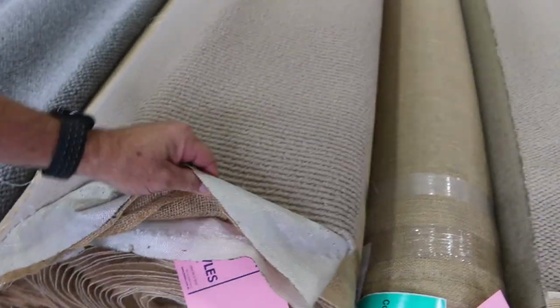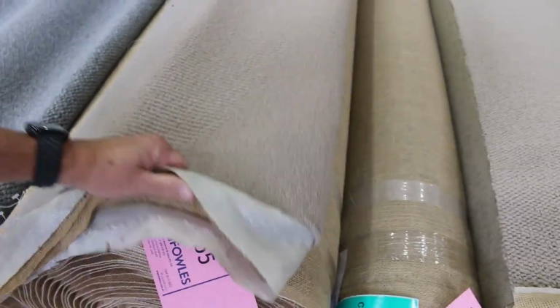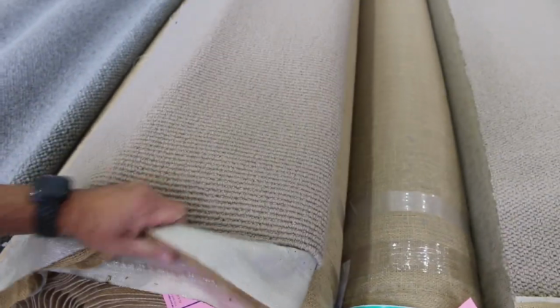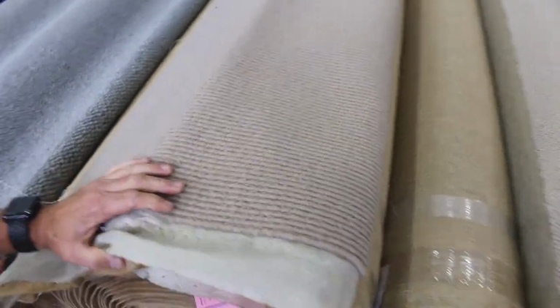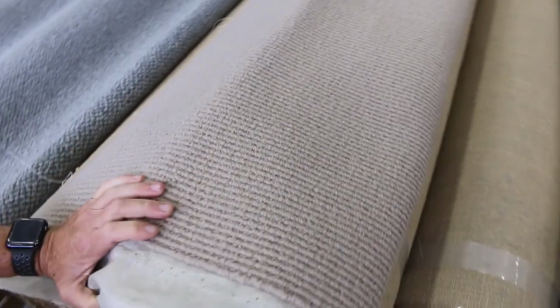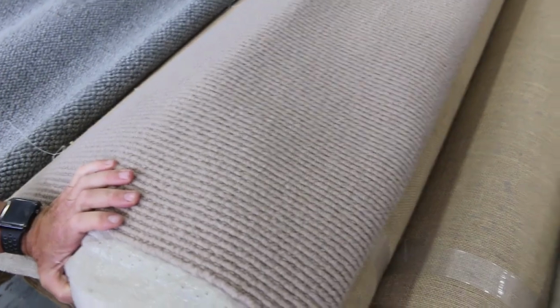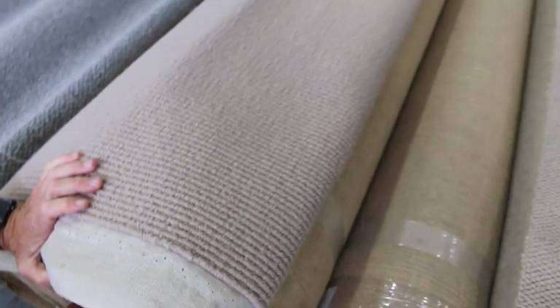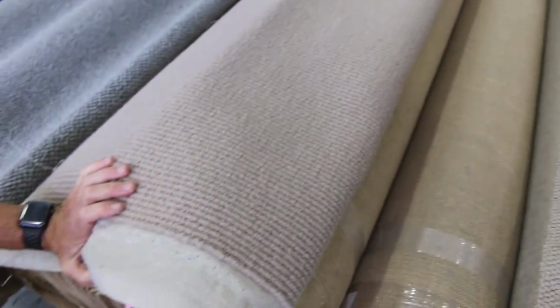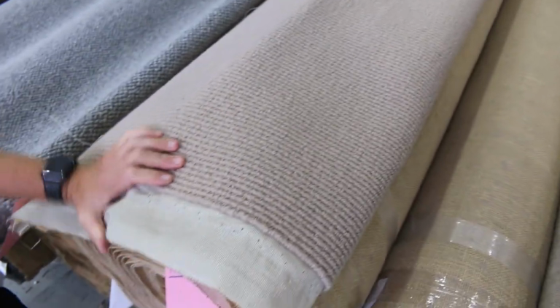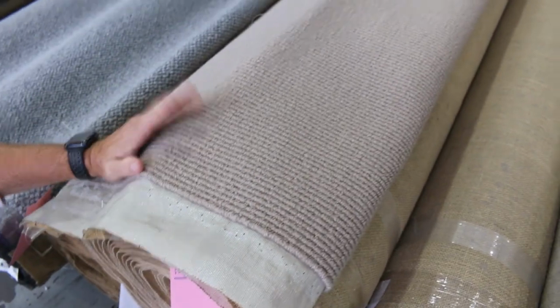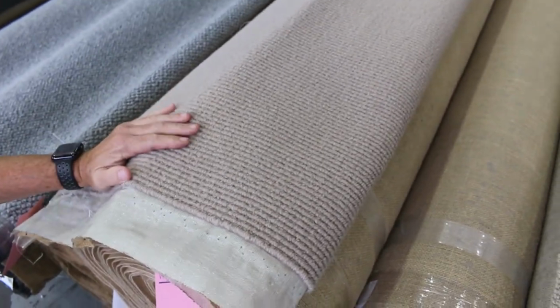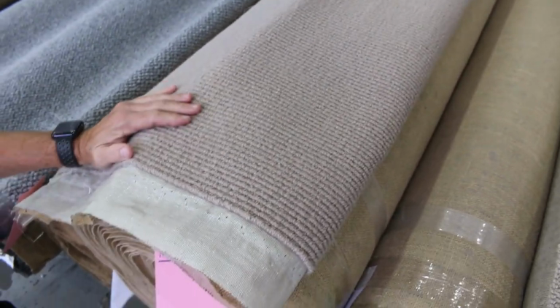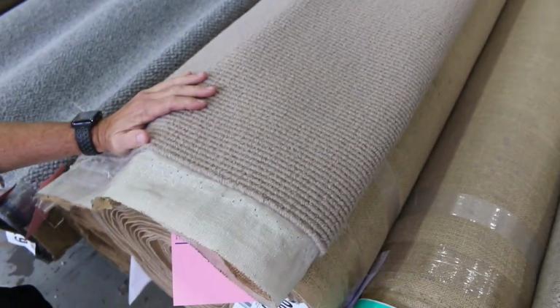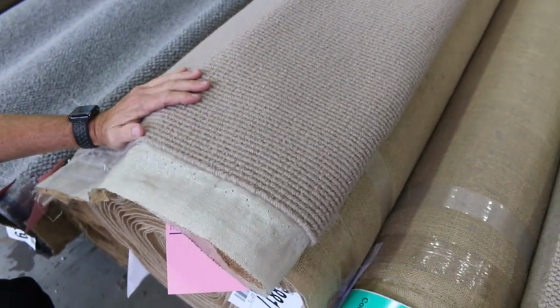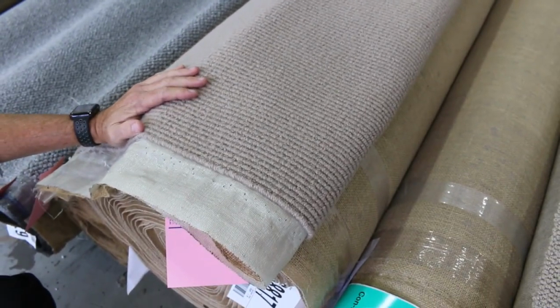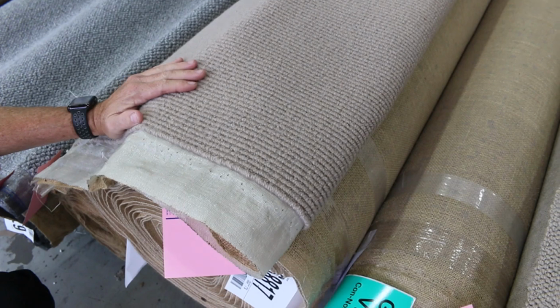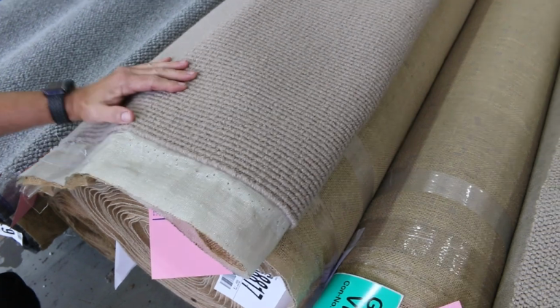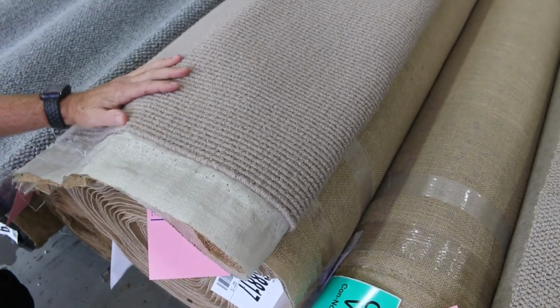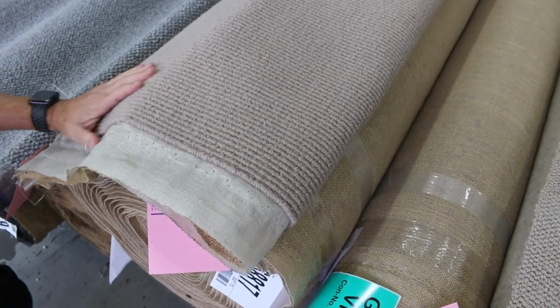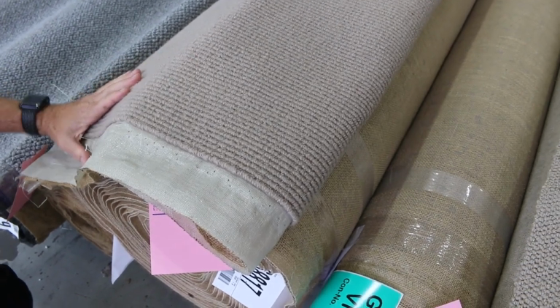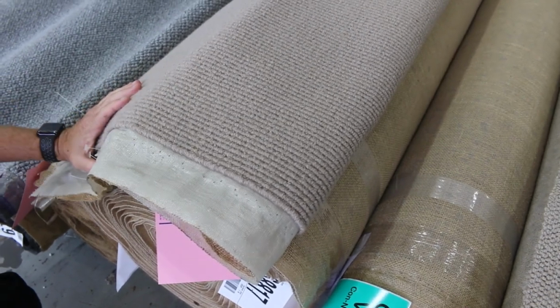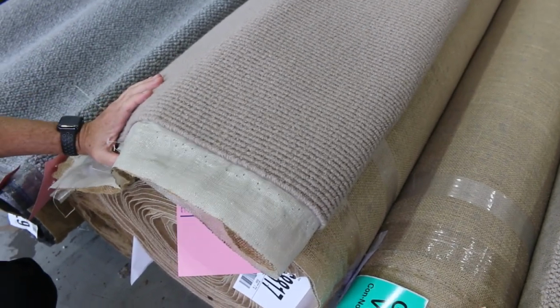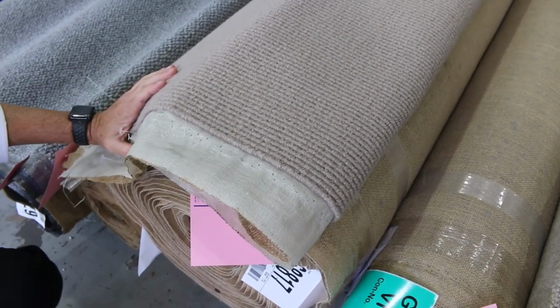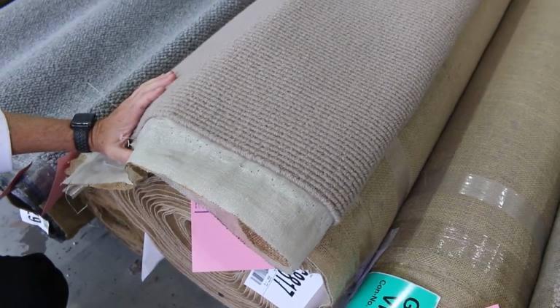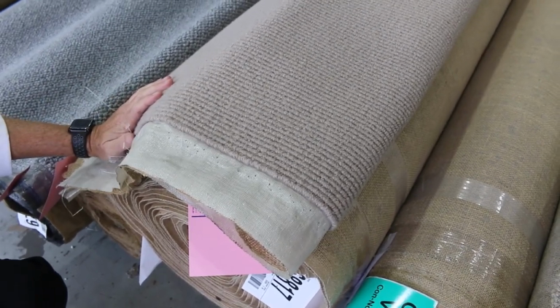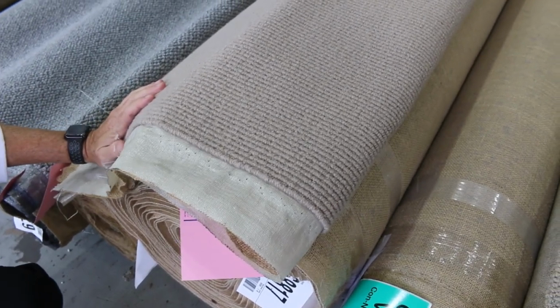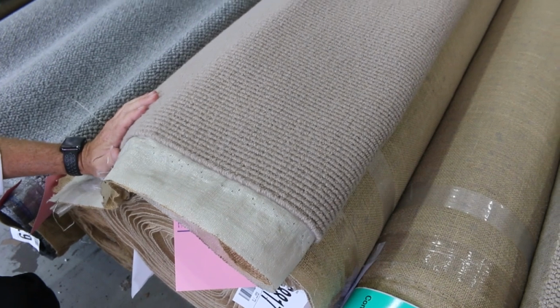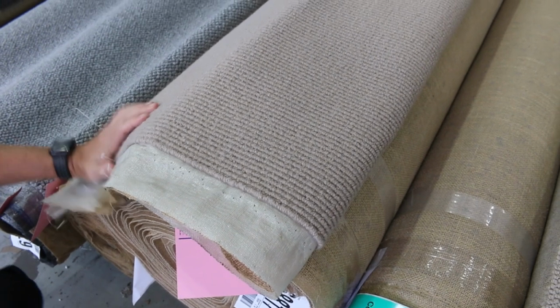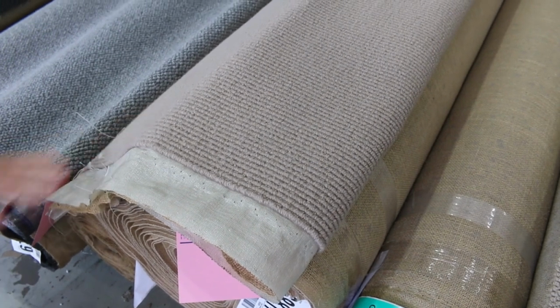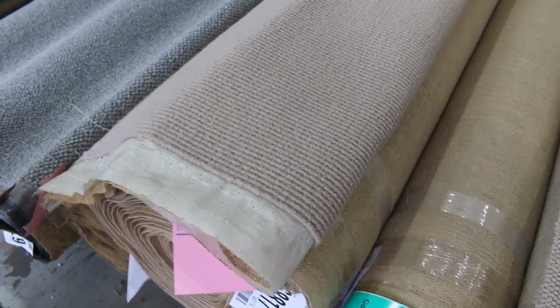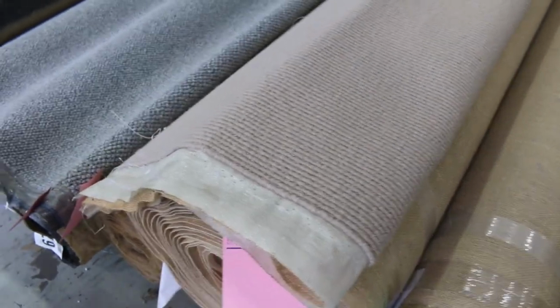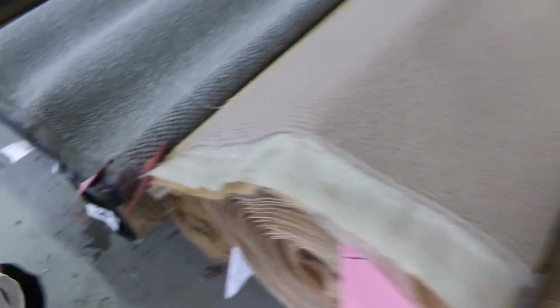This is lot number 55. This is a 100% wool, 21 metre roll, normally worth around about $160 to $170 a metre — nice wool carpet, as you can see. It'll probably sell for around about the $40 to $50 a metre mark, saving yourself well over $100.